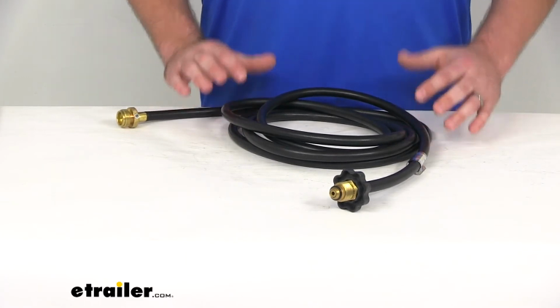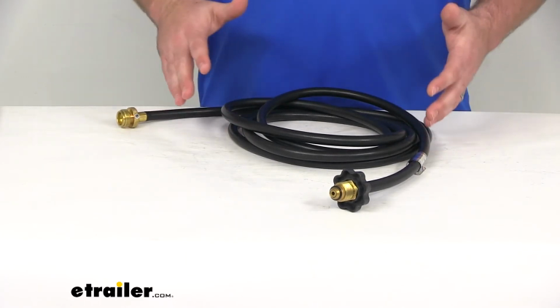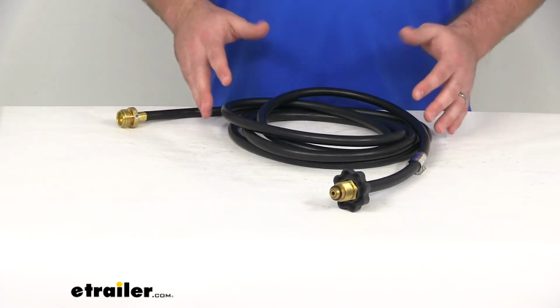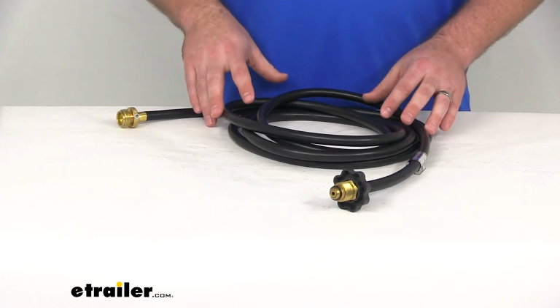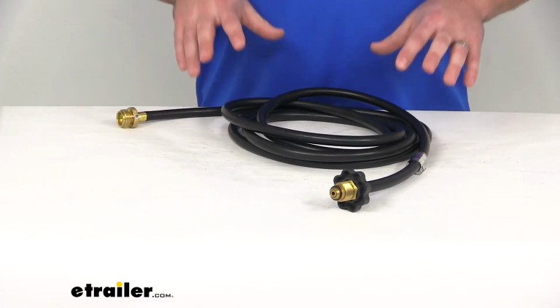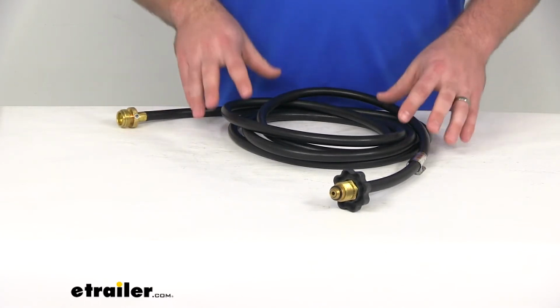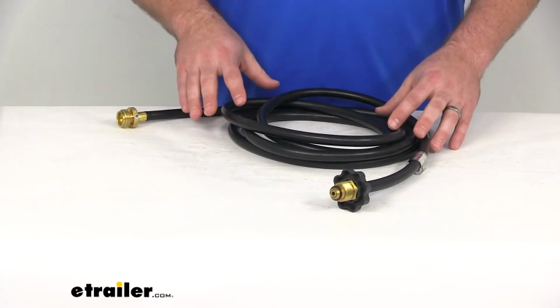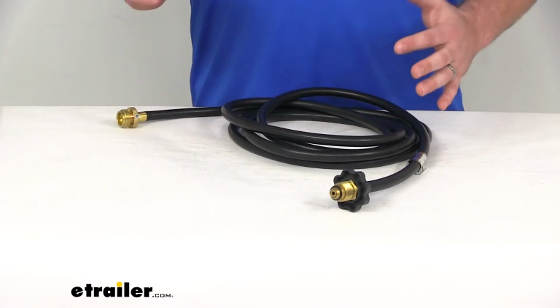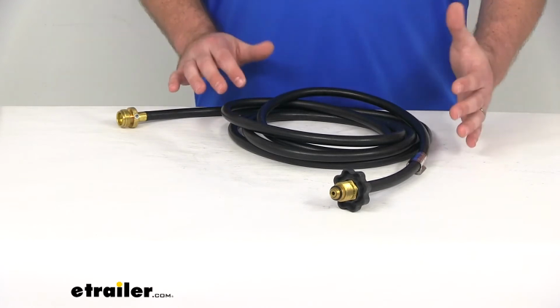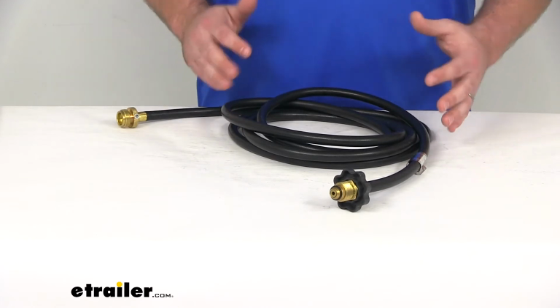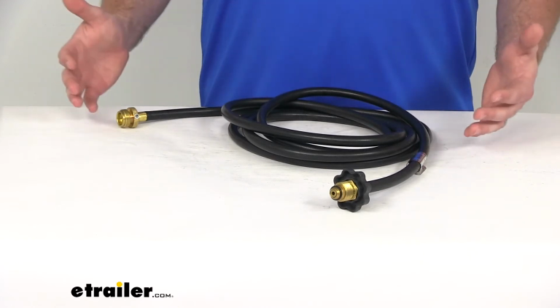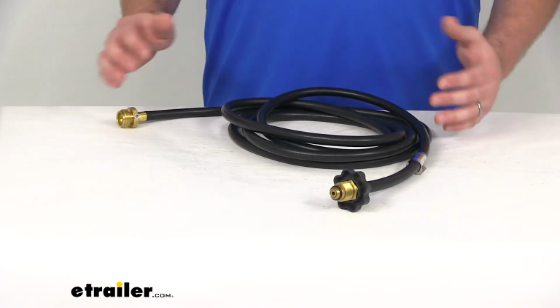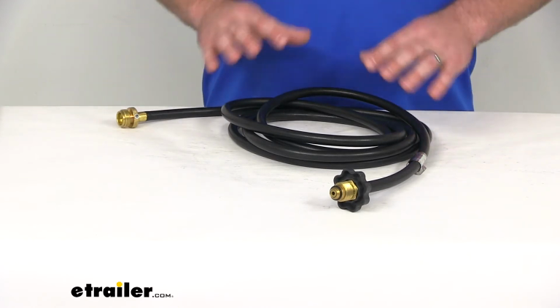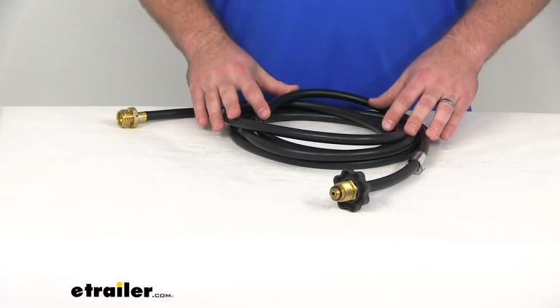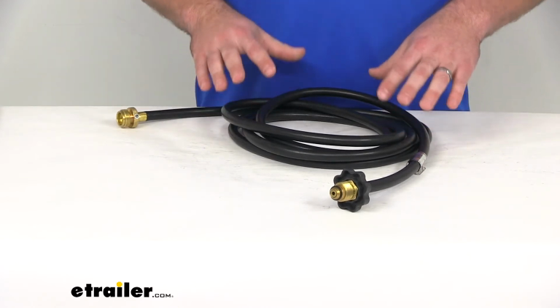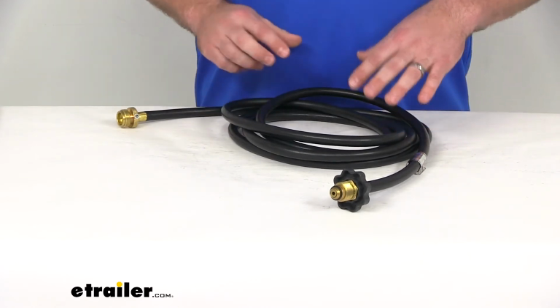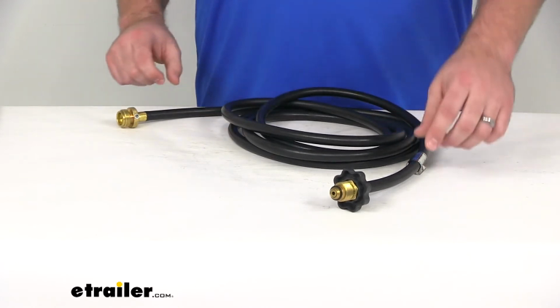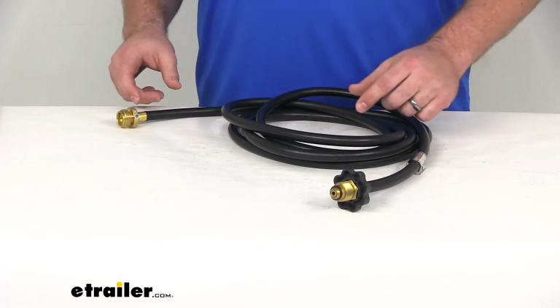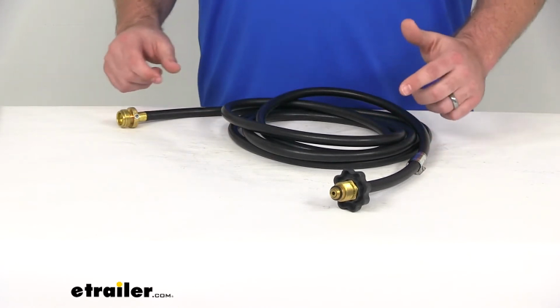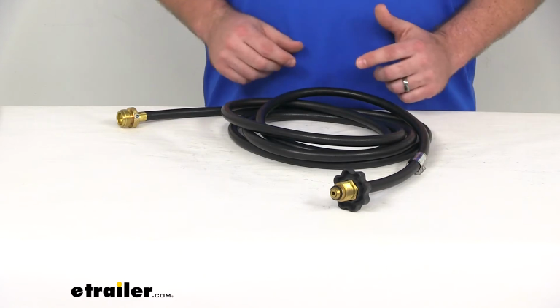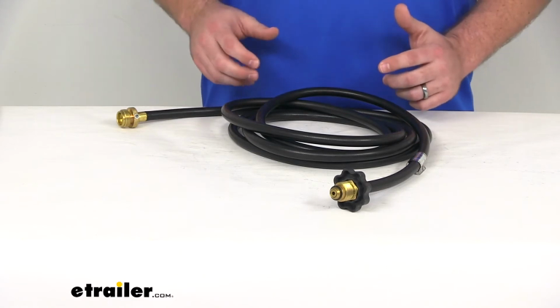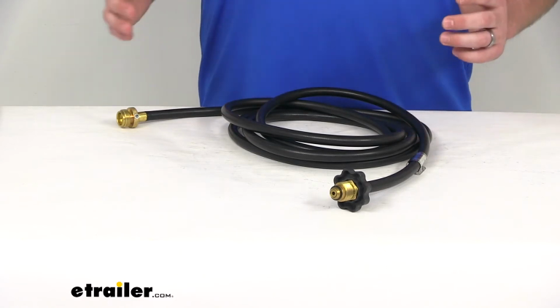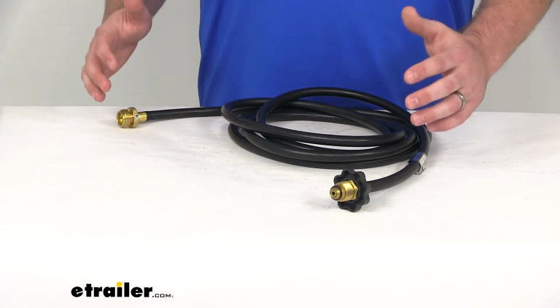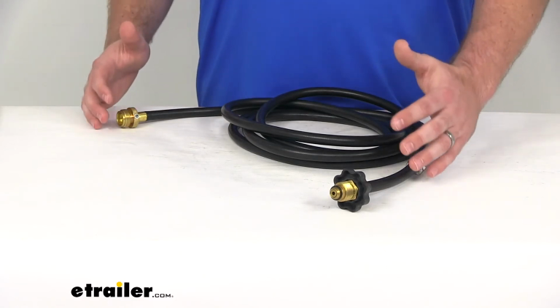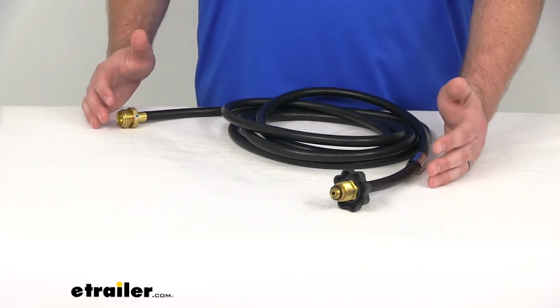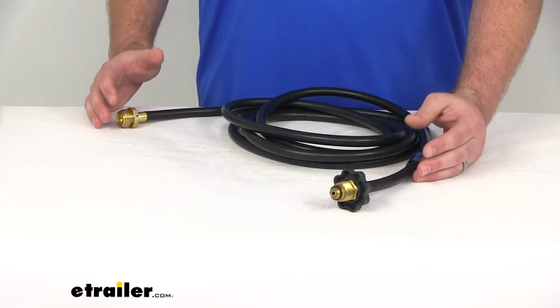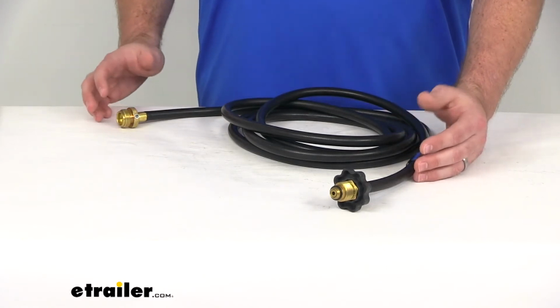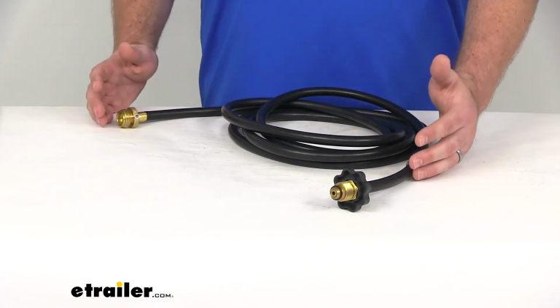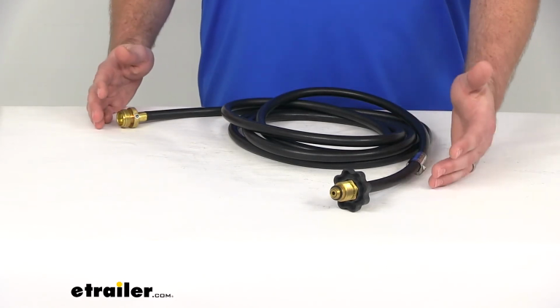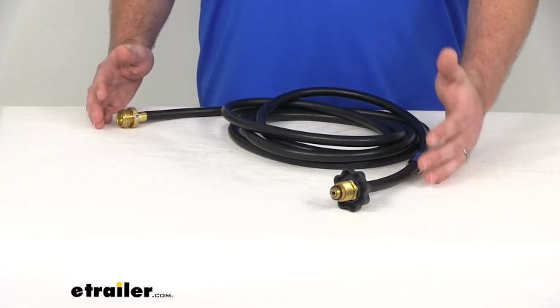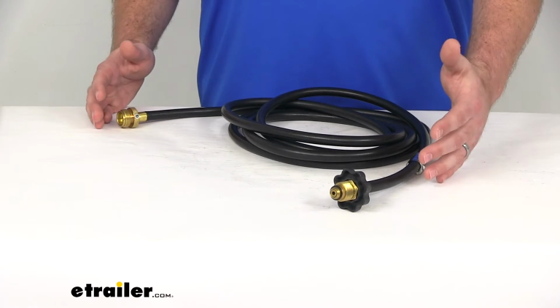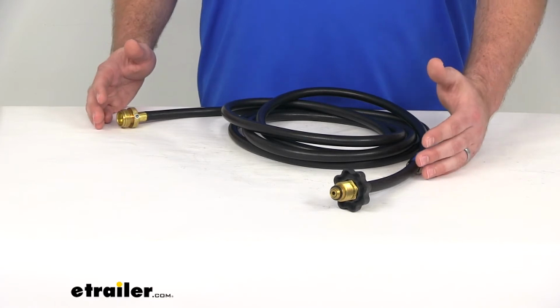The next thing that you want to focus in on are your fittings. There are lots of different kinds of fittings out there for your propane accessories and hoses, and you want to make sure that you're finding a hose that has the fittings that you need for your setup.